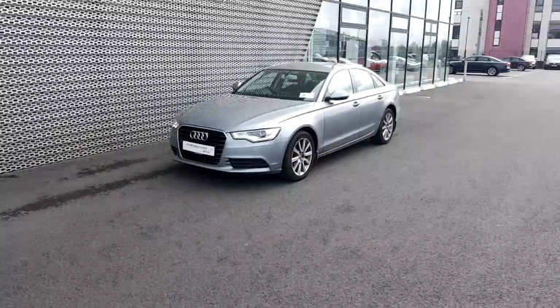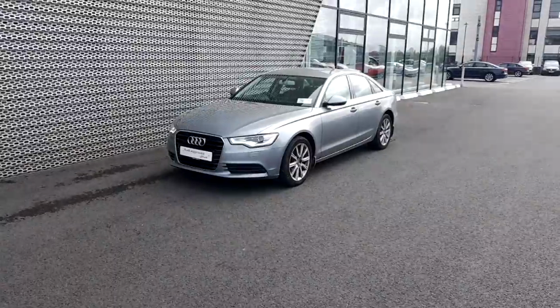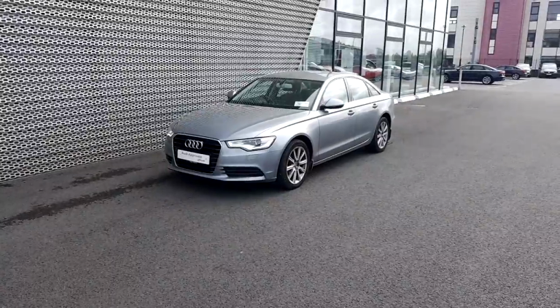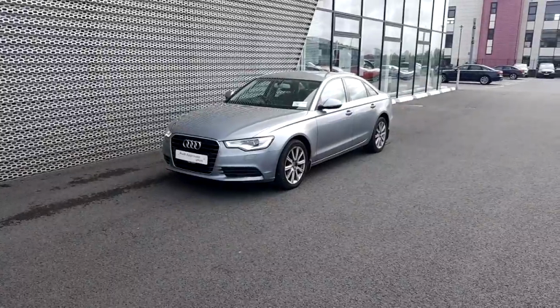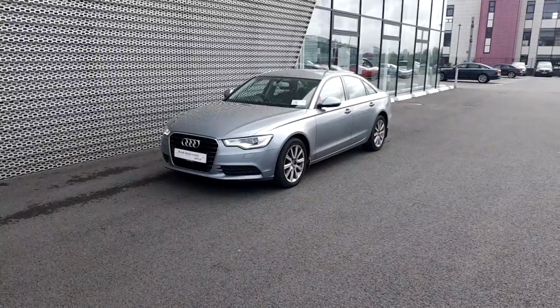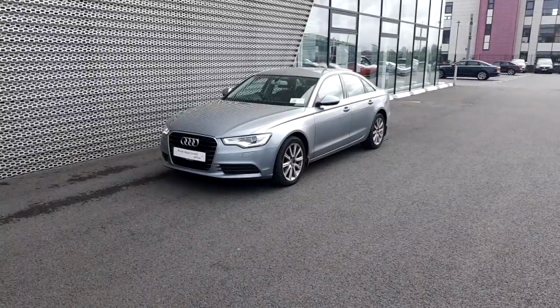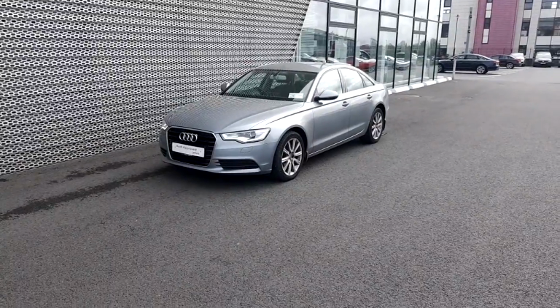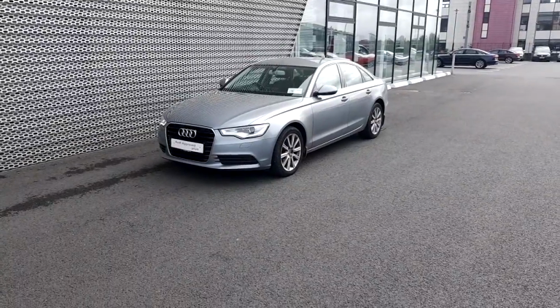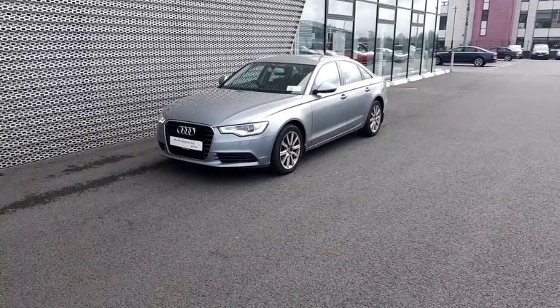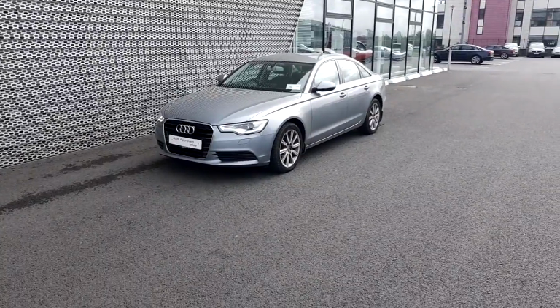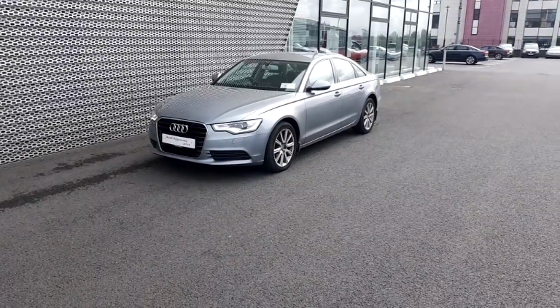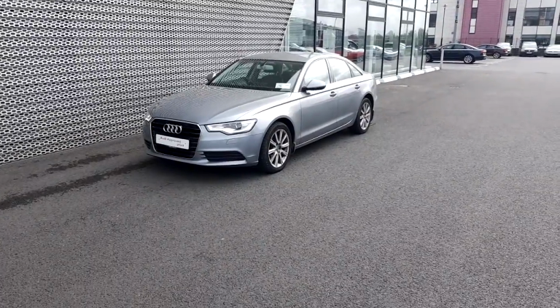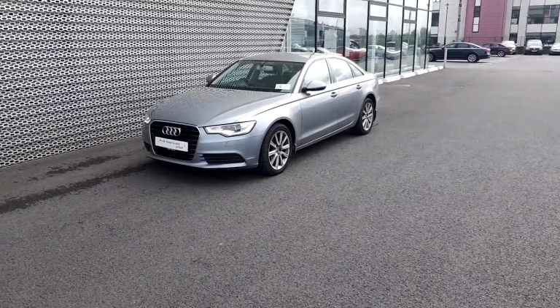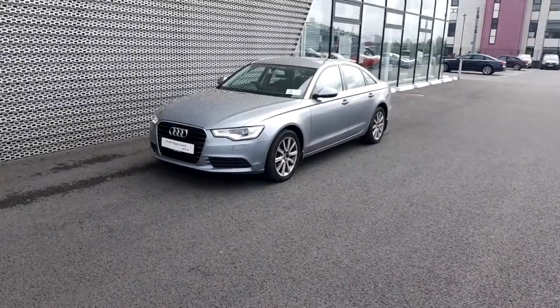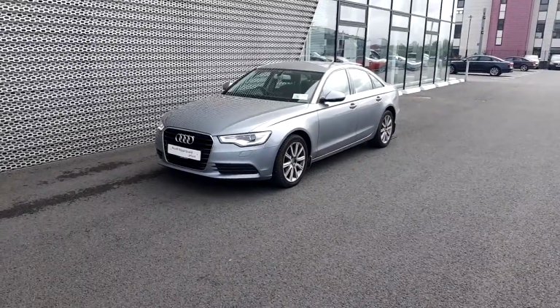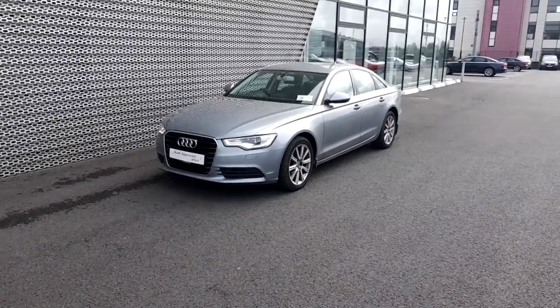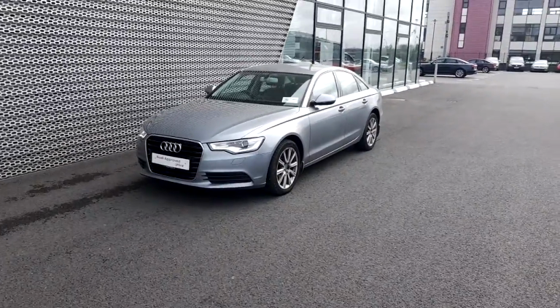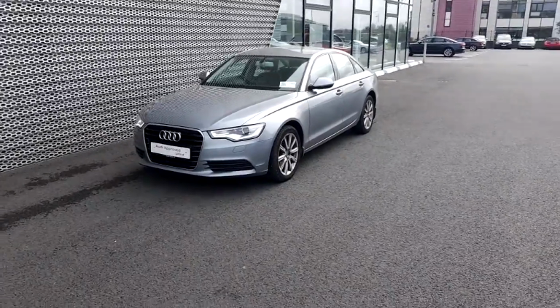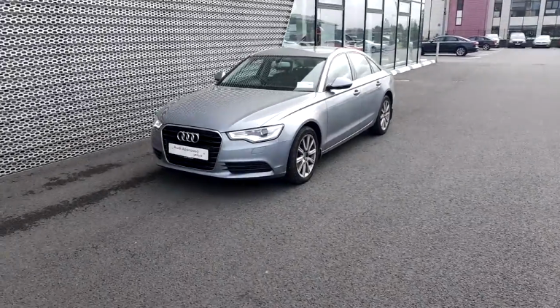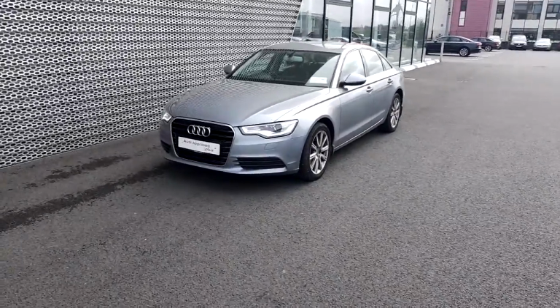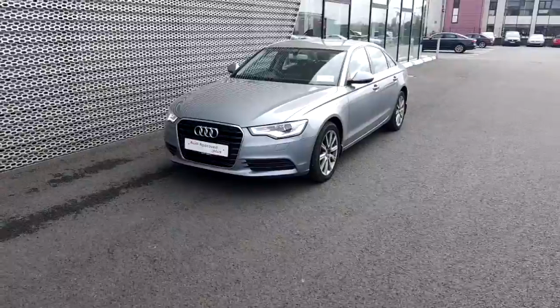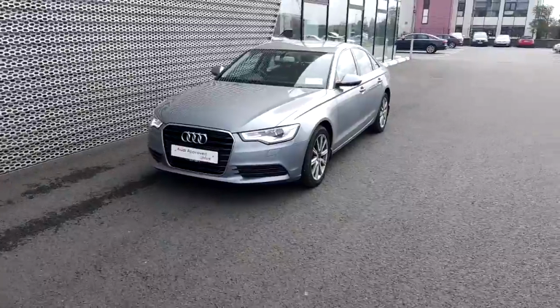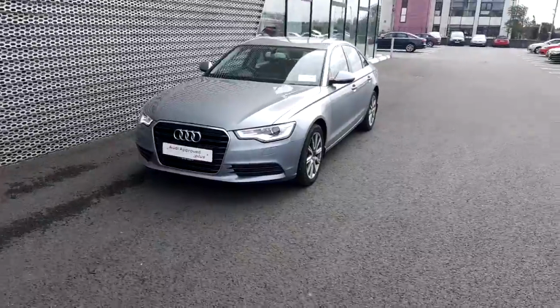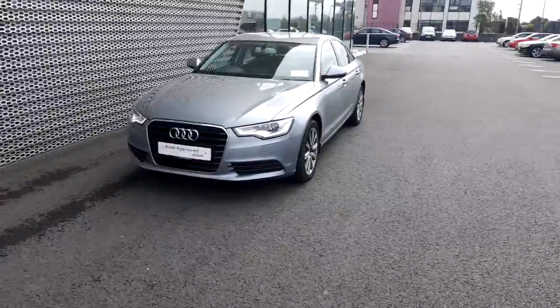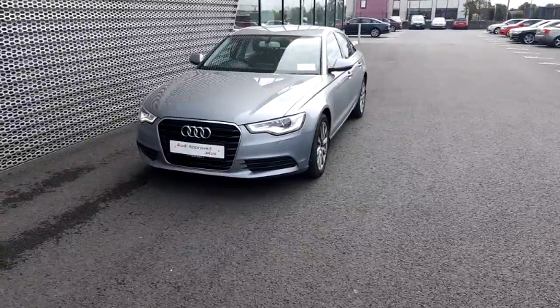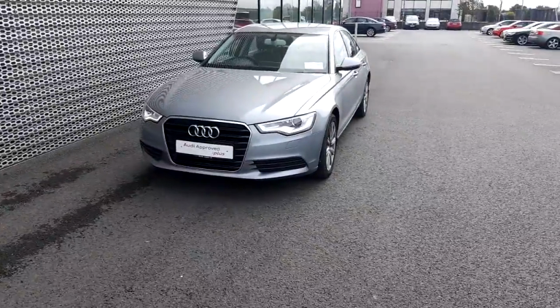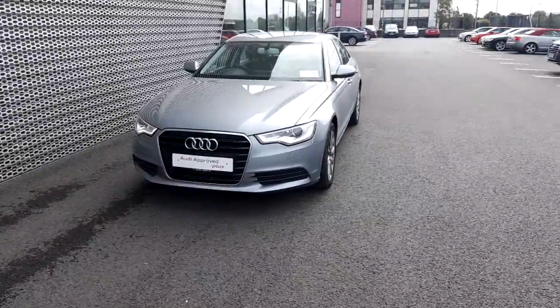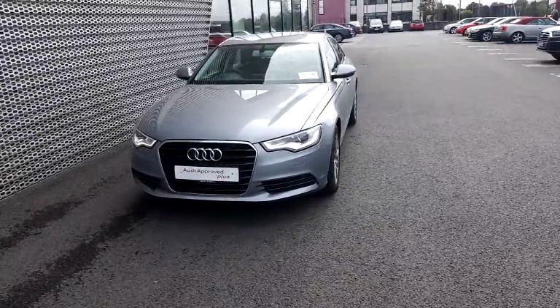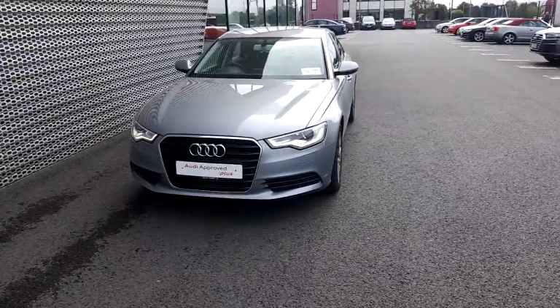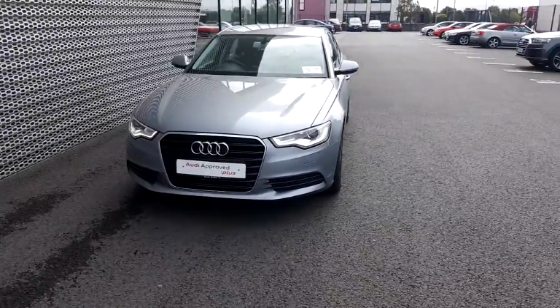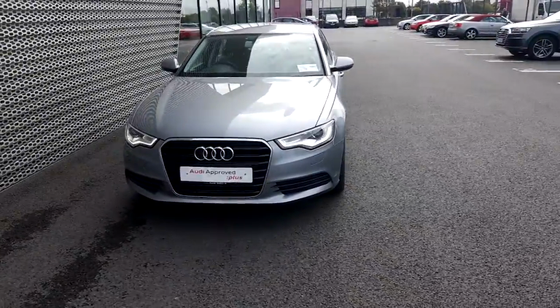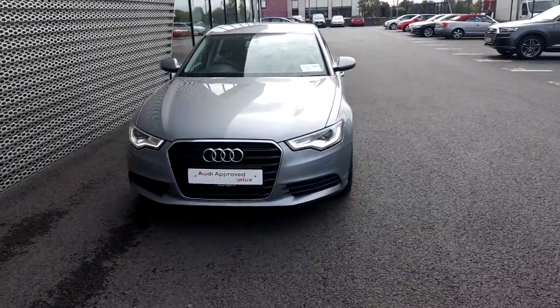Hello and welcome to Audi North Dublin. Today we are going to have a lovely look at this Audi A5 2.0L SE Saloon.